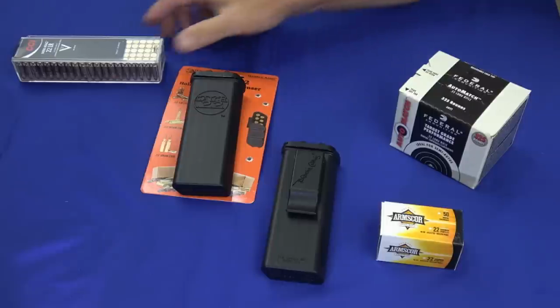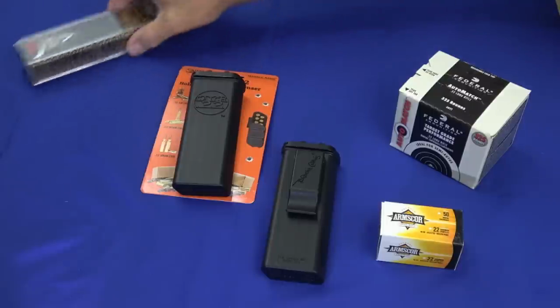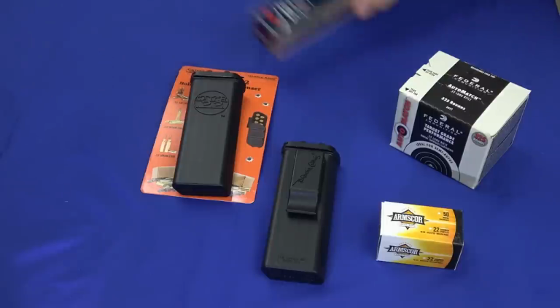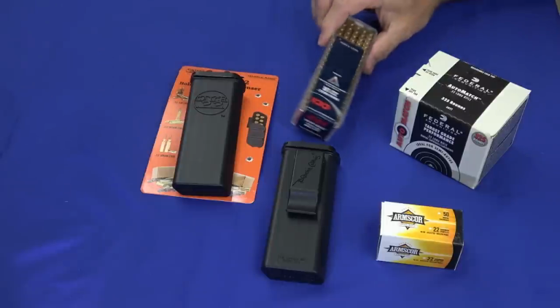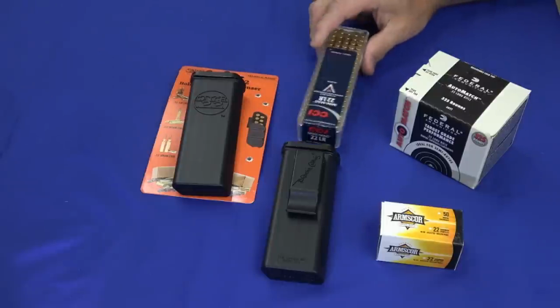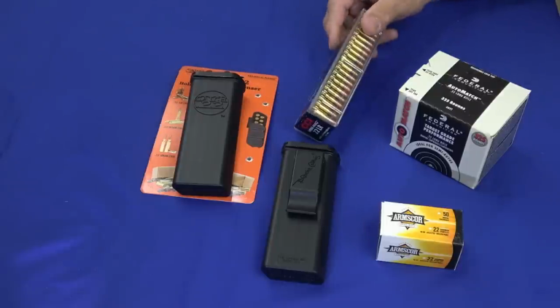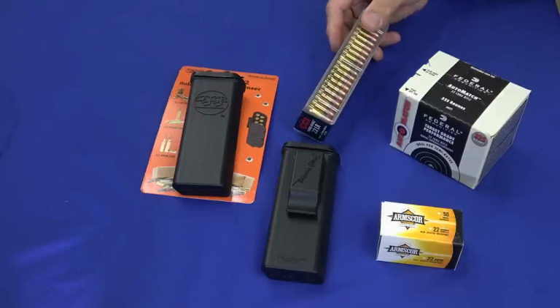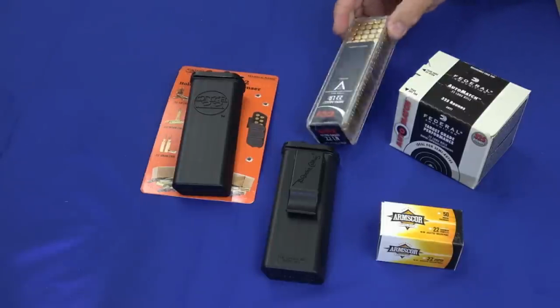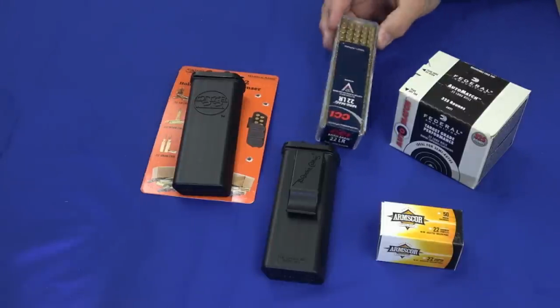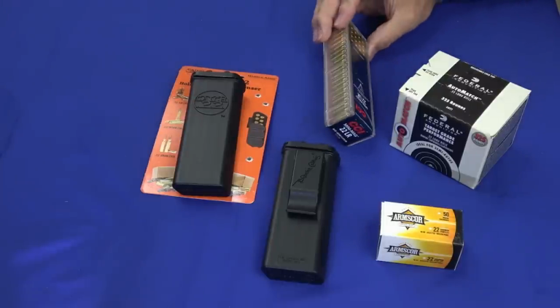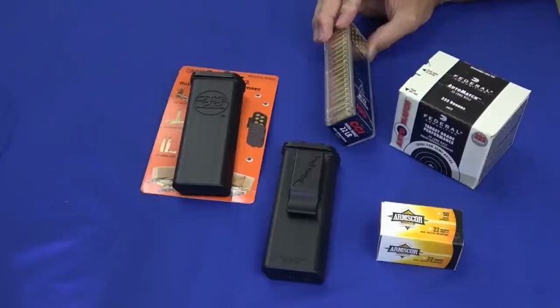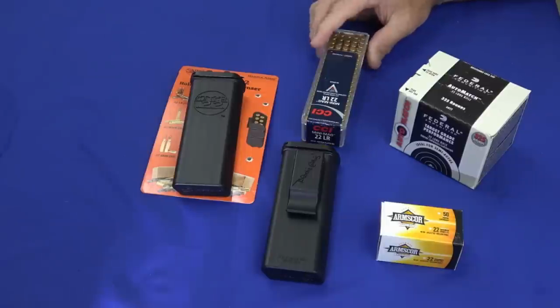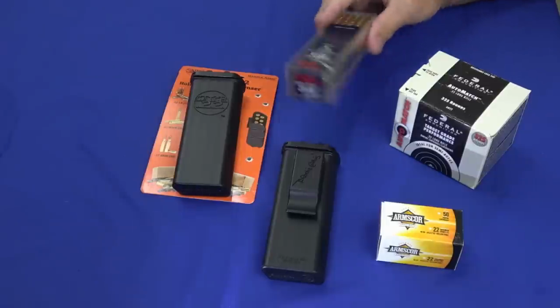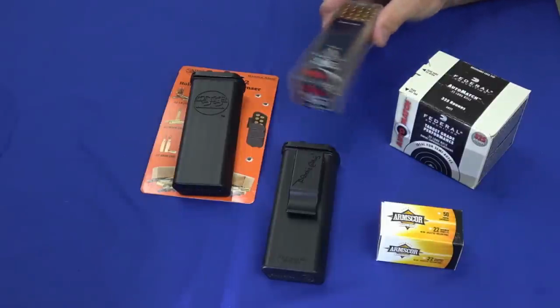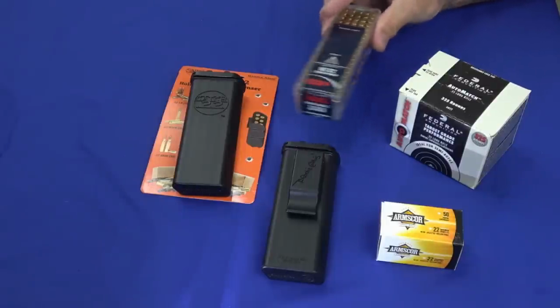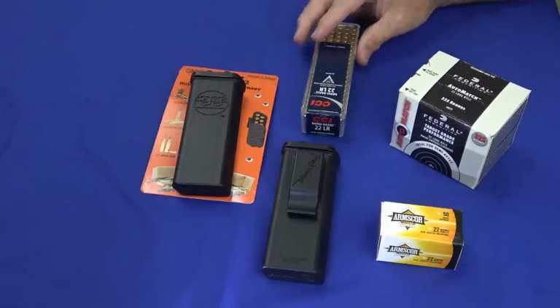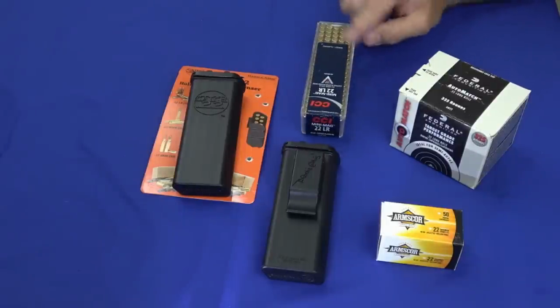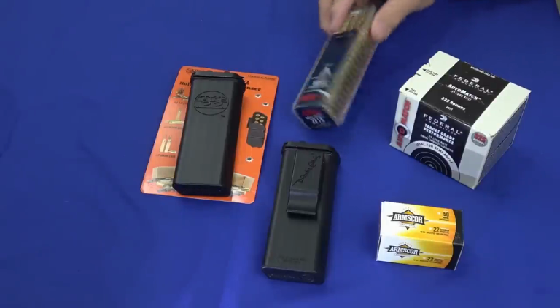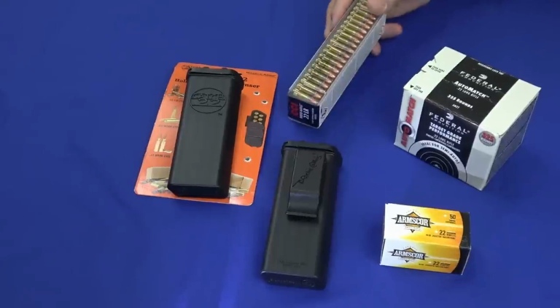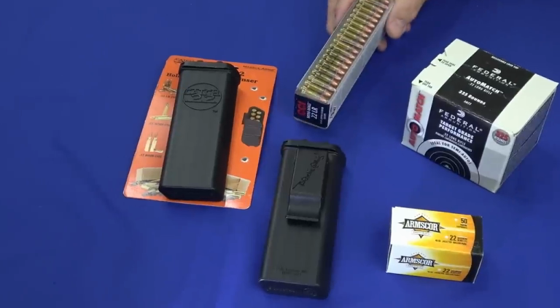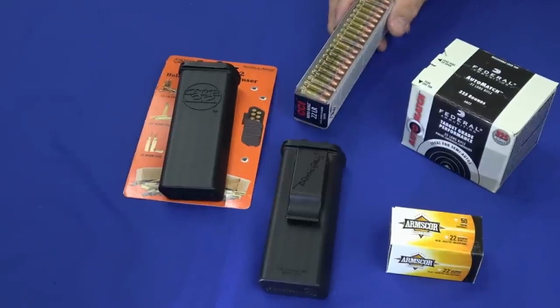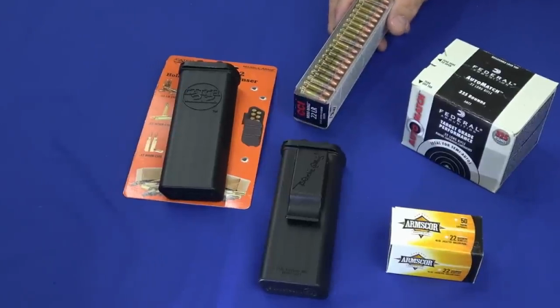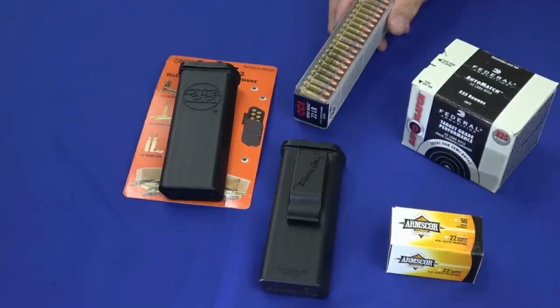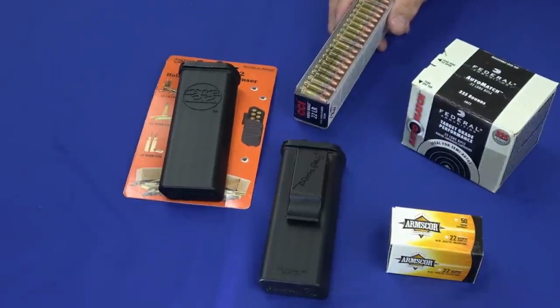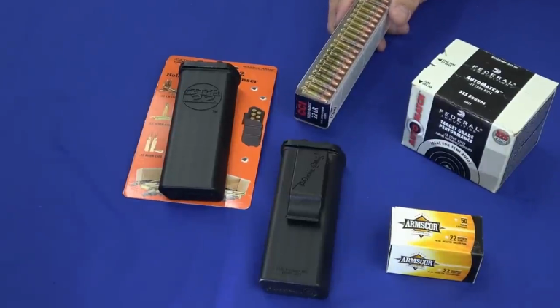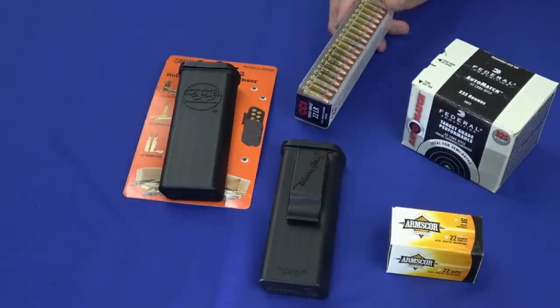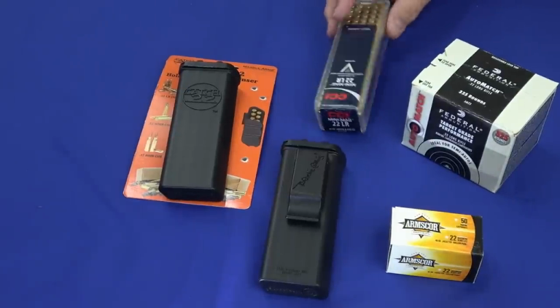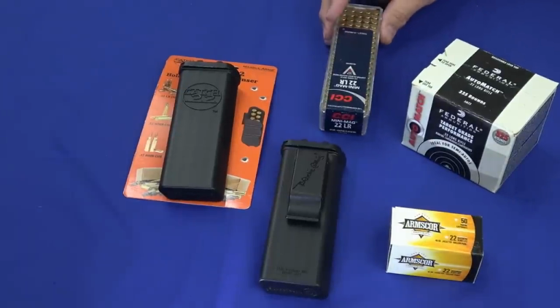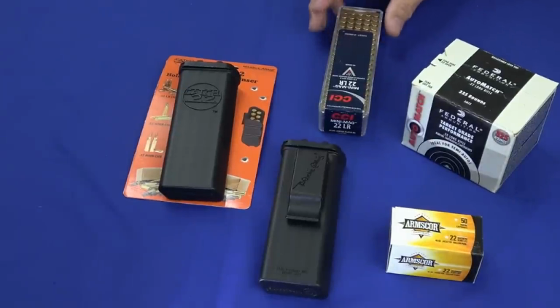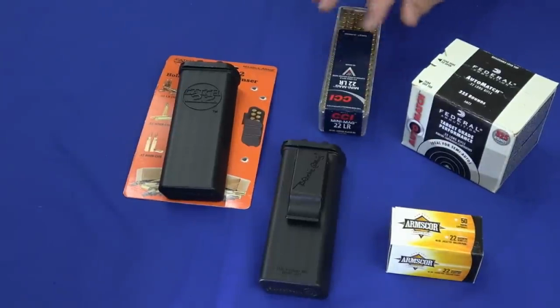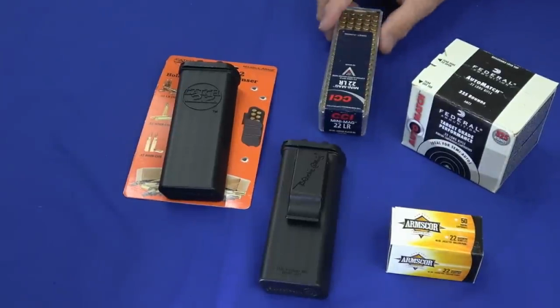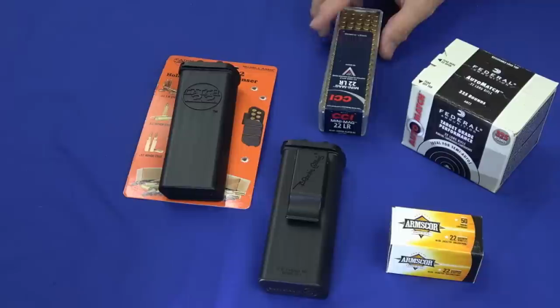Well, one way to do it of course is the CCI cases, but these are kind of hard to get a hold of. They rattle, and if you drop one of these they pretty much explode — they shatter and the rounds go everywhere and you're playing 100 pick up.